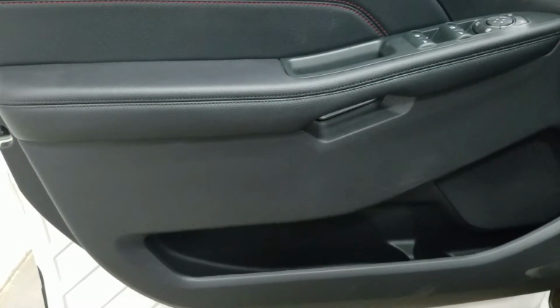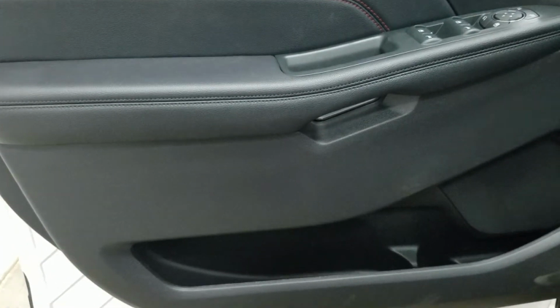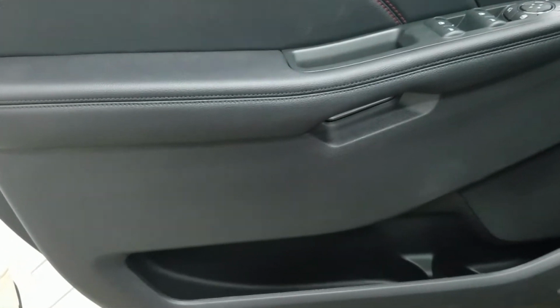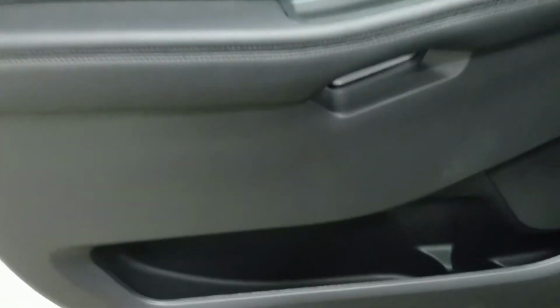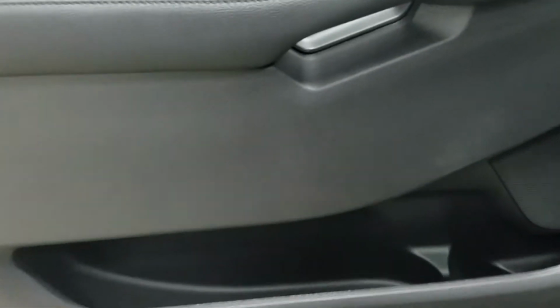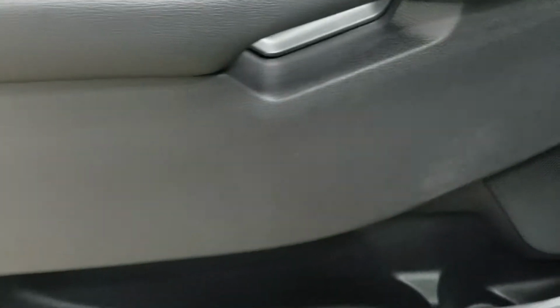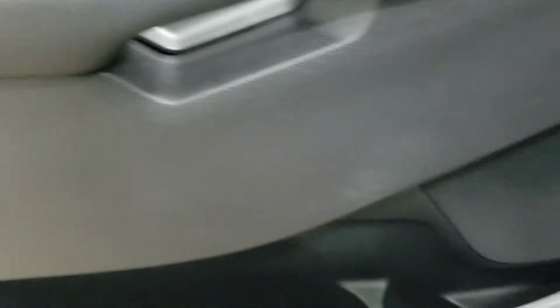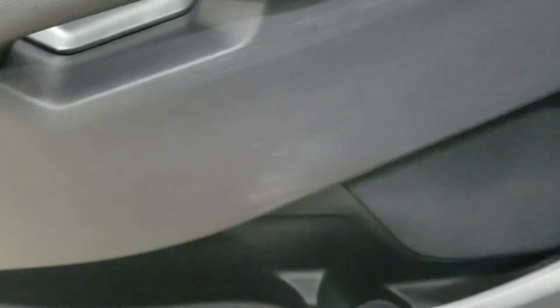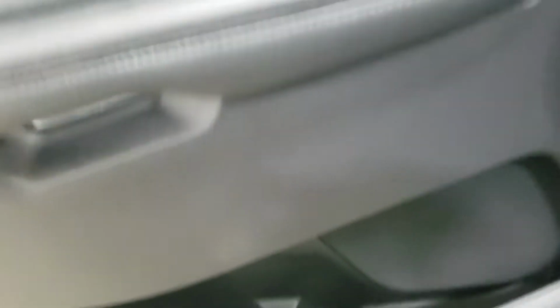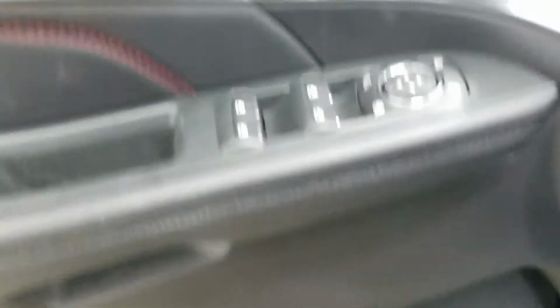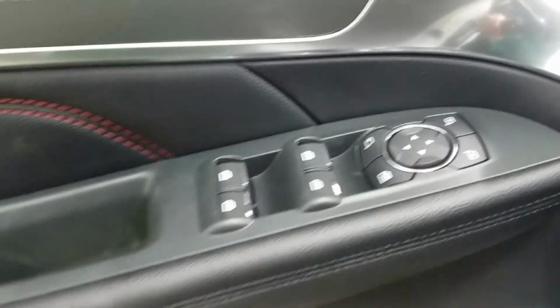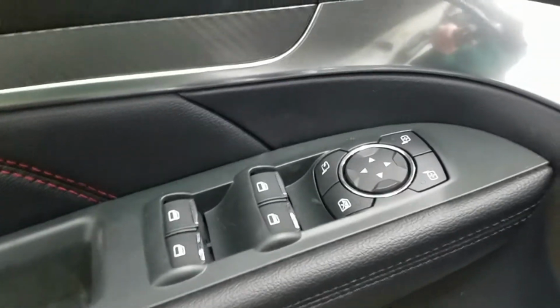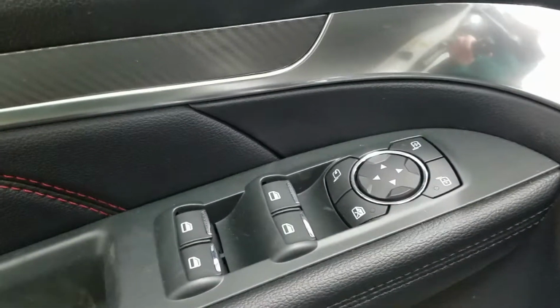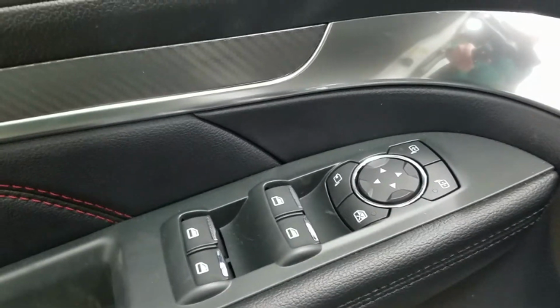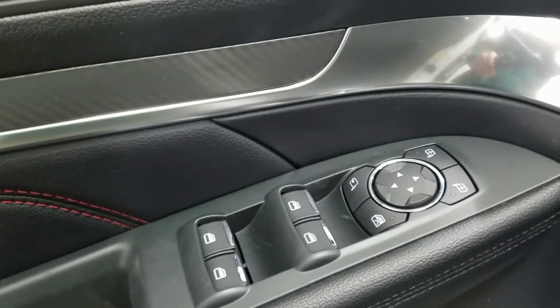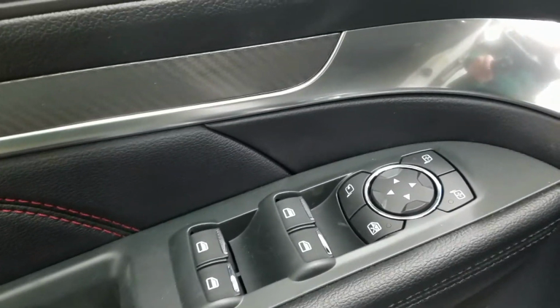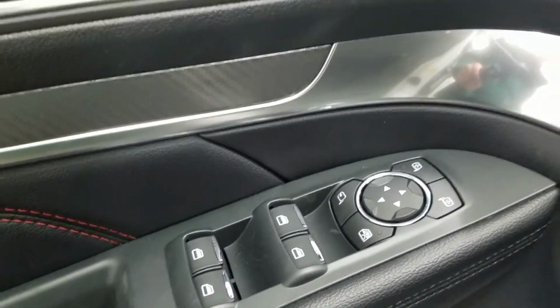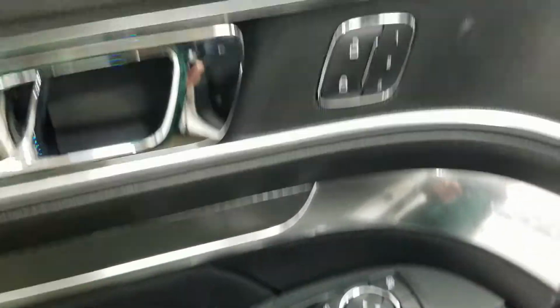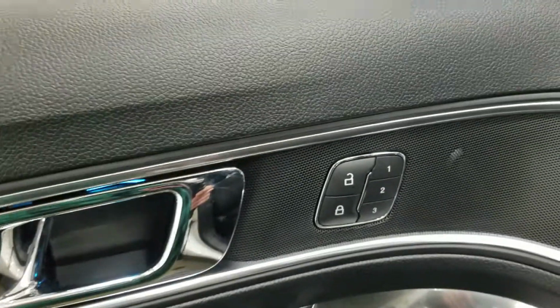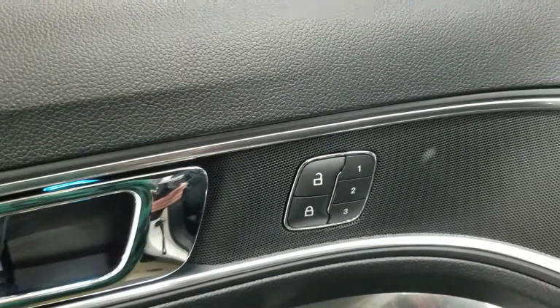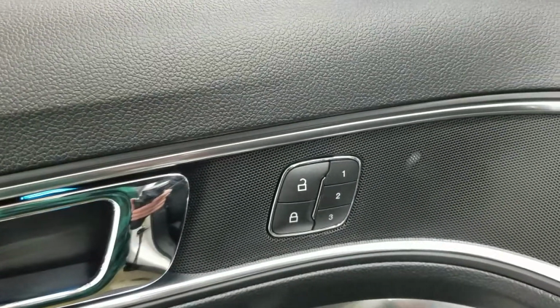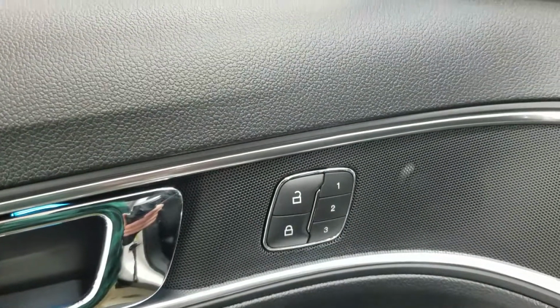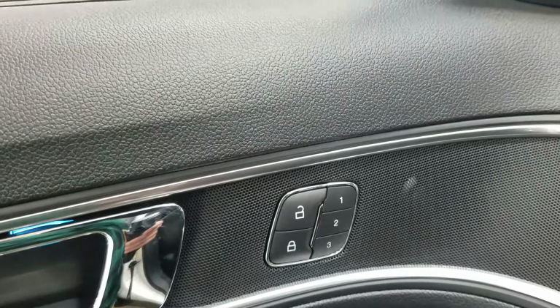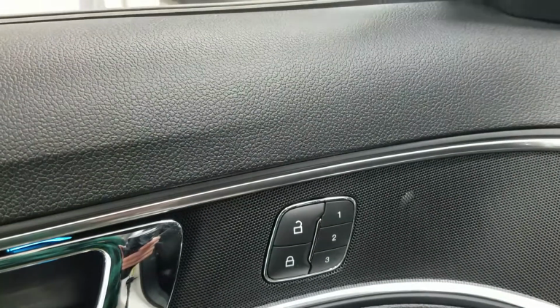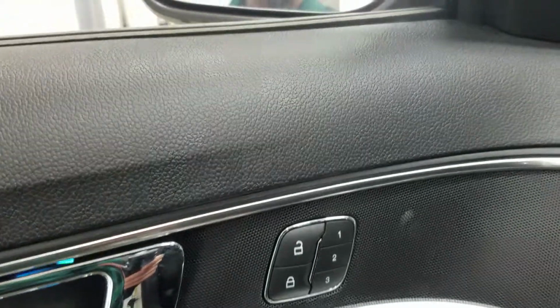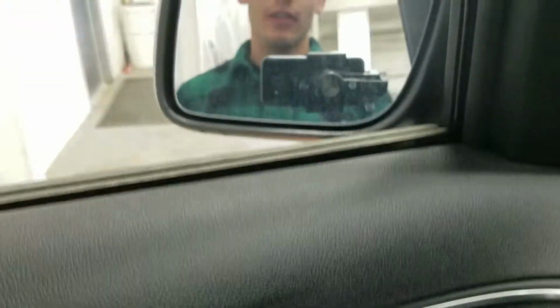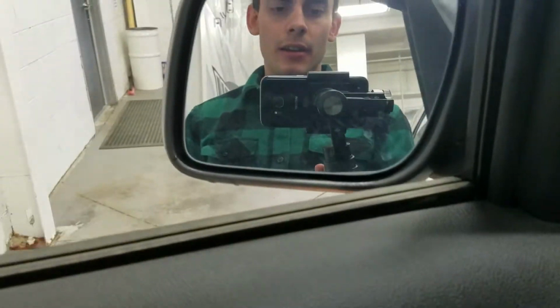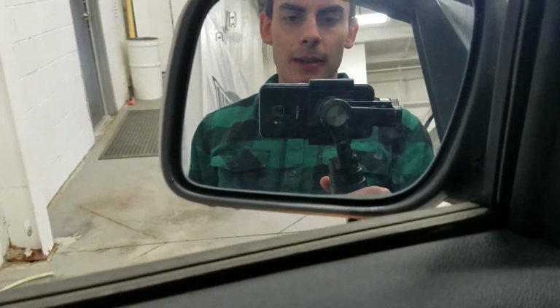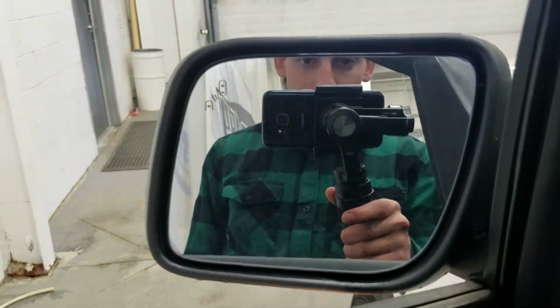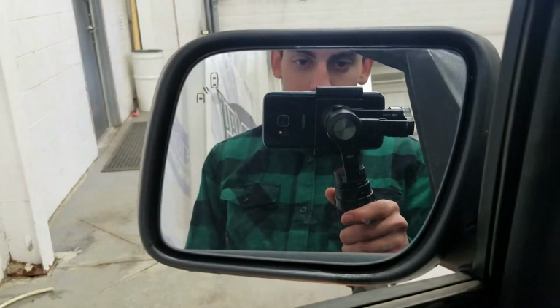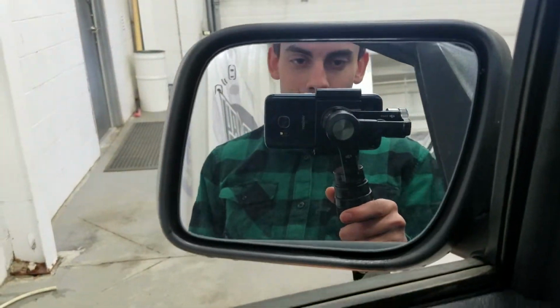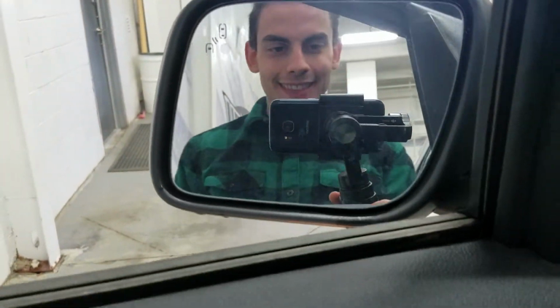At the interior we have loads of driver-friendly features, including tons of door storage, power windows, power adjustable and foldable mirrors, power locks, and memory seating for the driver. We also have our blind spot information system.